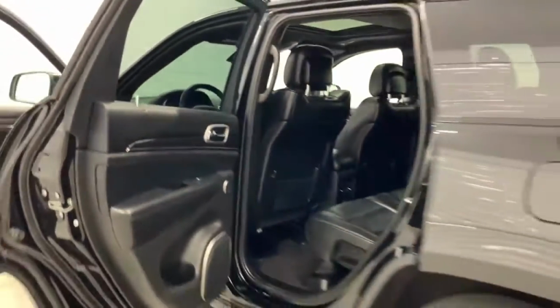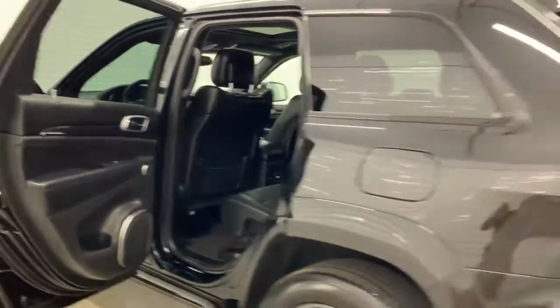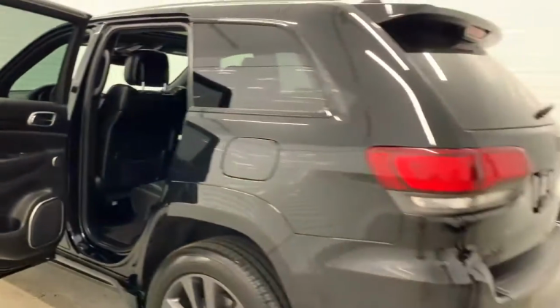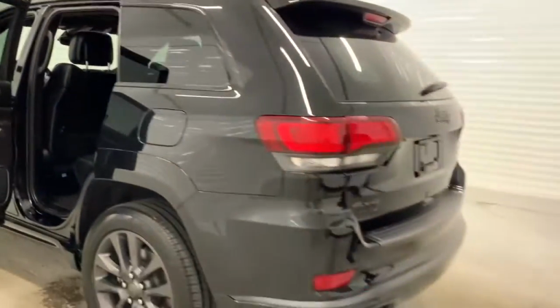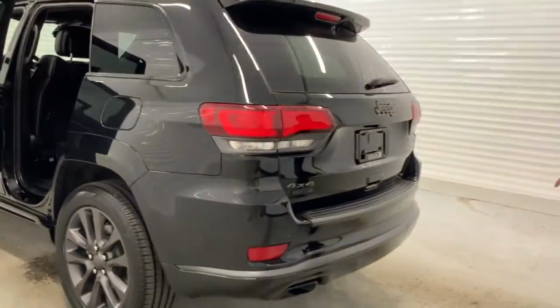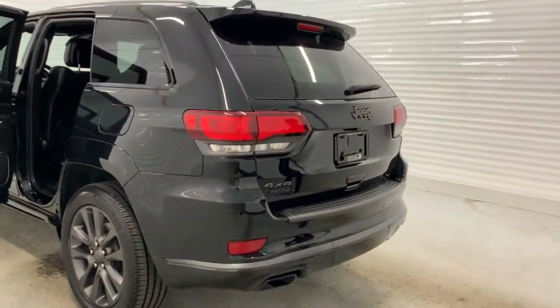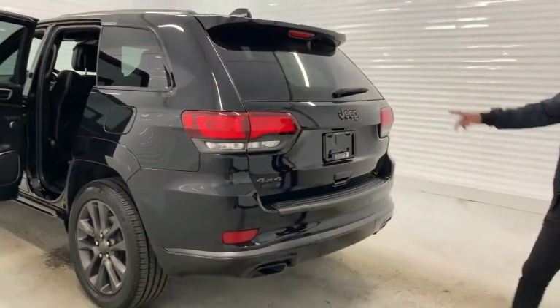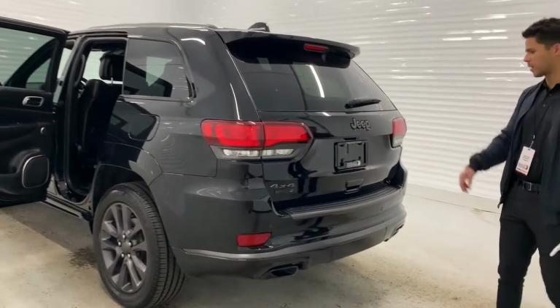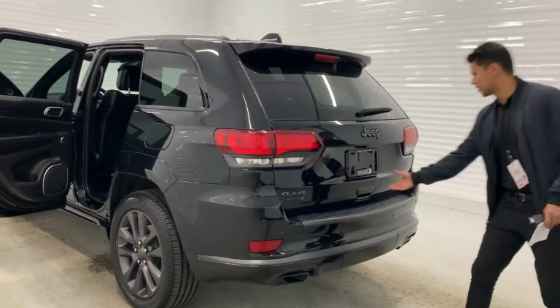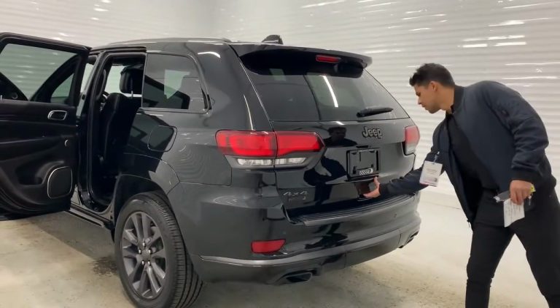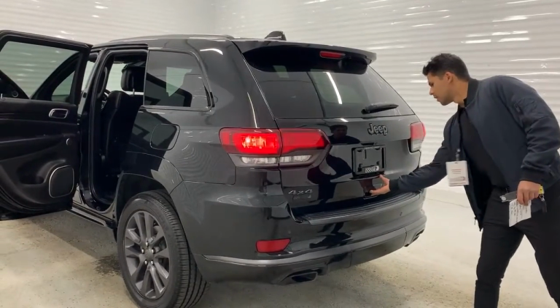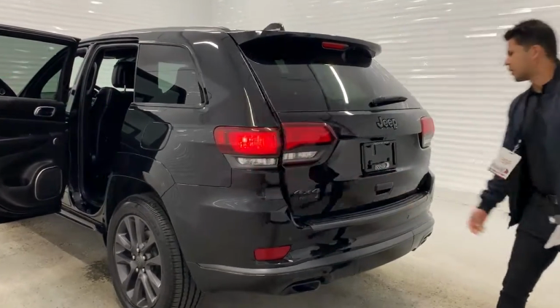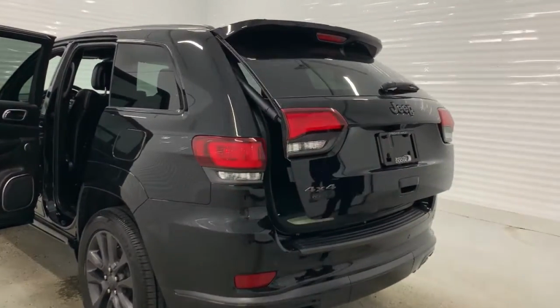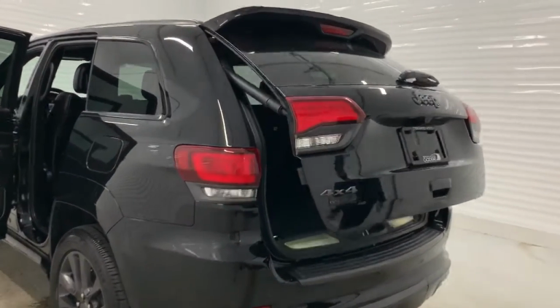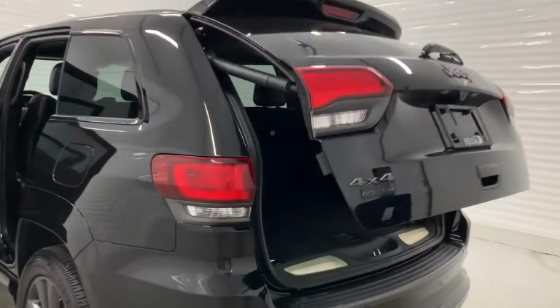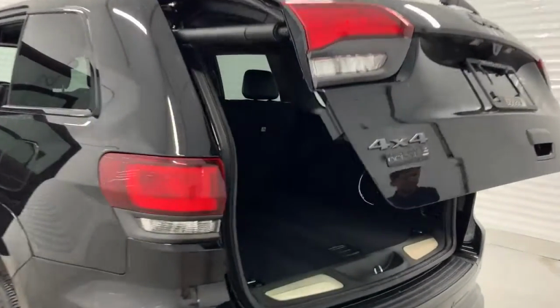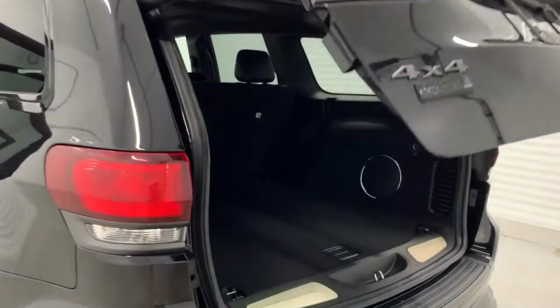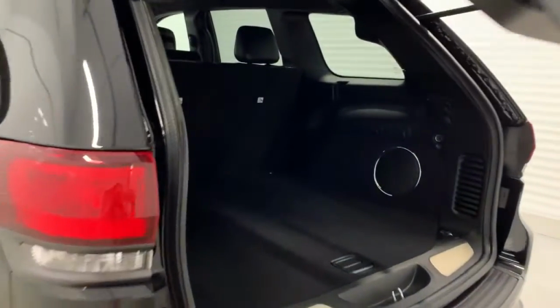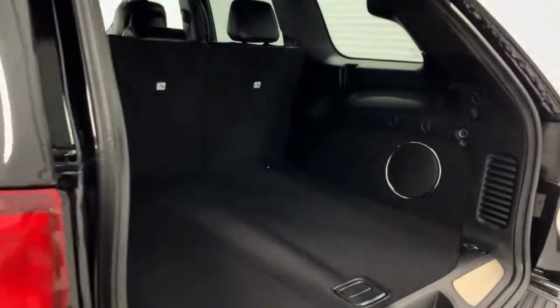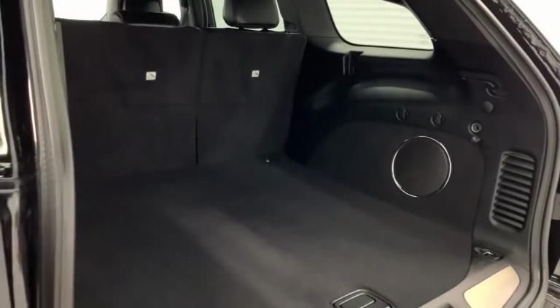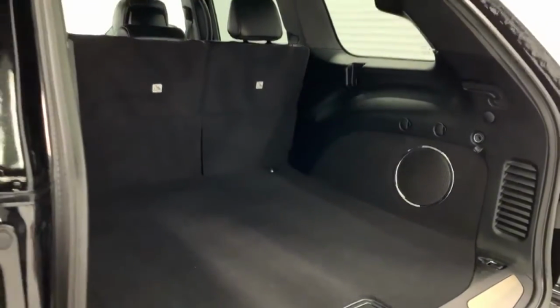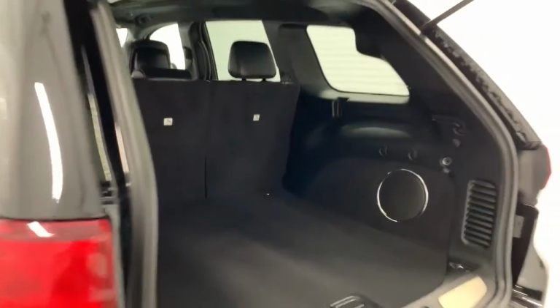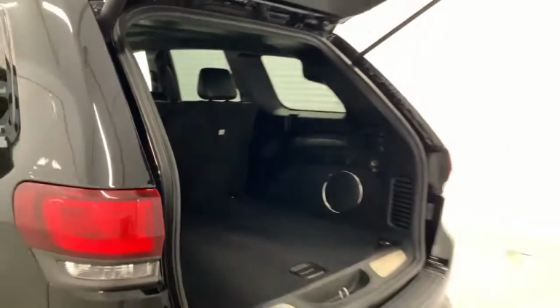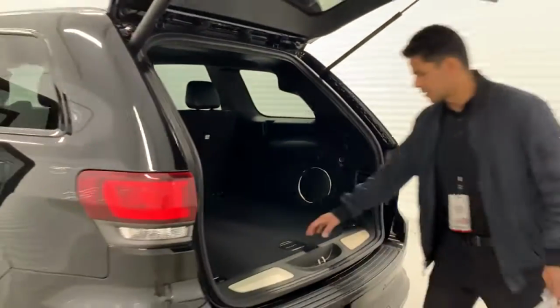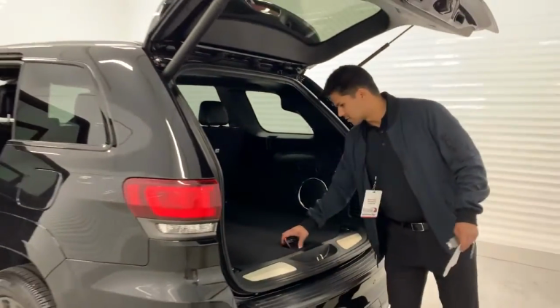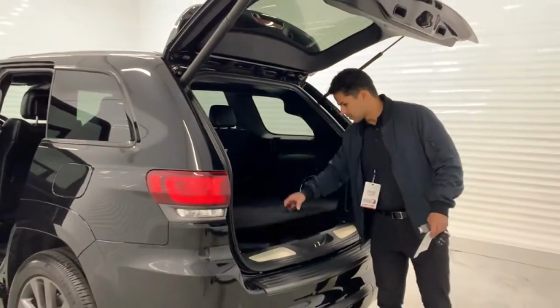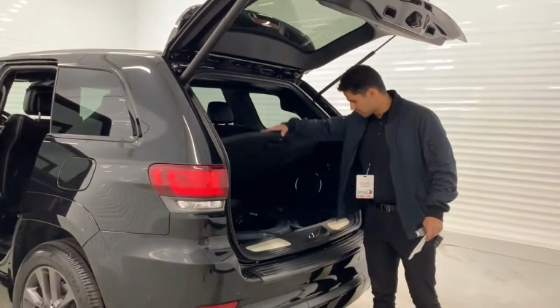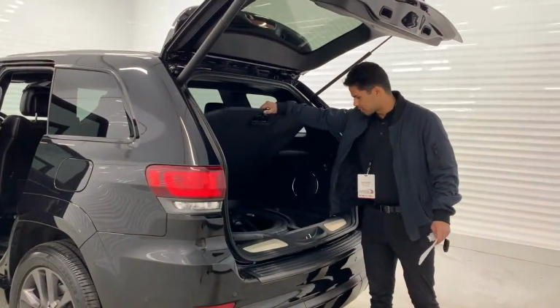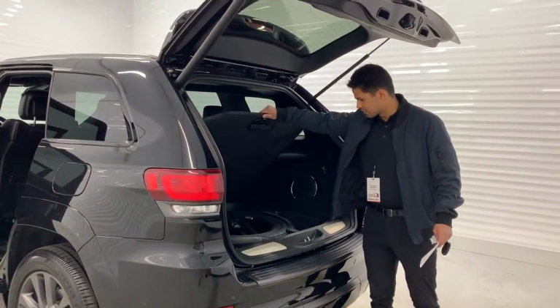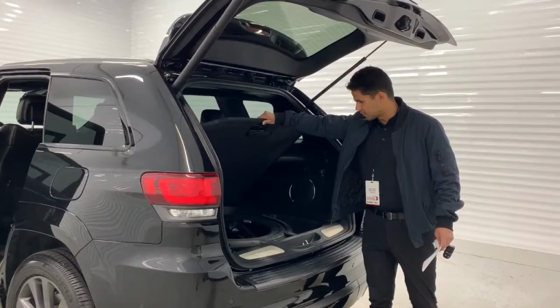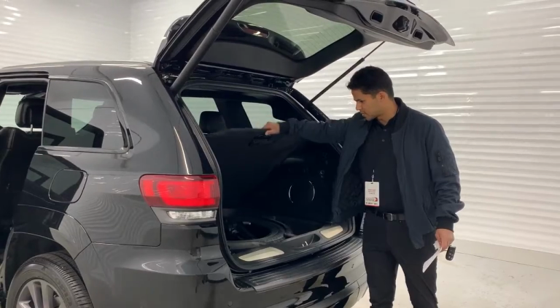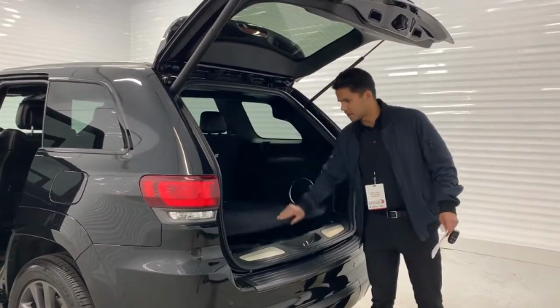Coming down to the back, you got your hitch wiring, backup camera, and automatic tailgate. And just down below, you got your full-size spare tire.